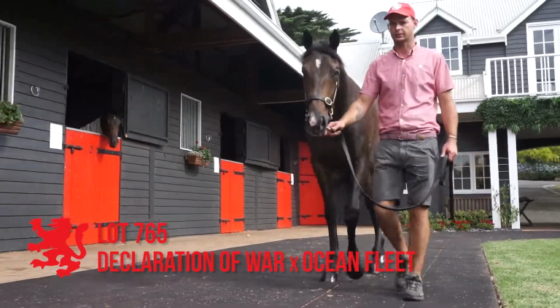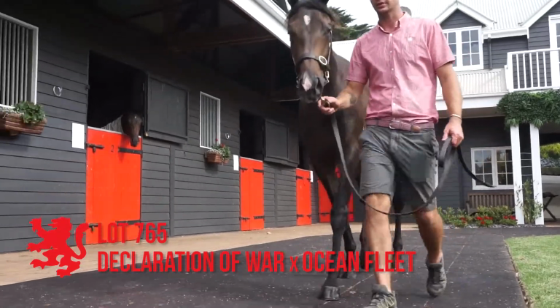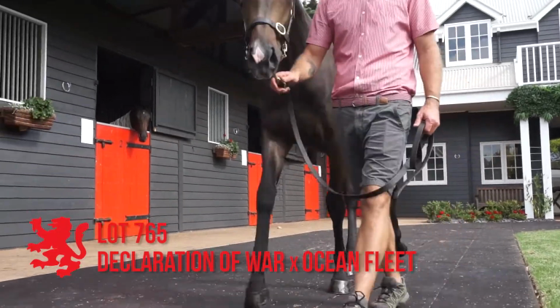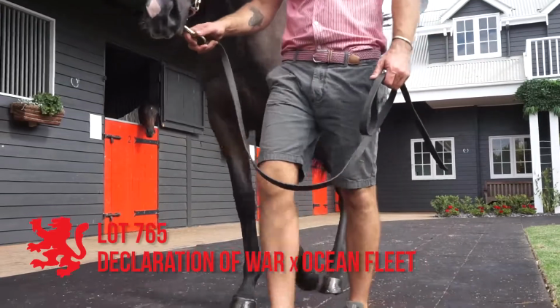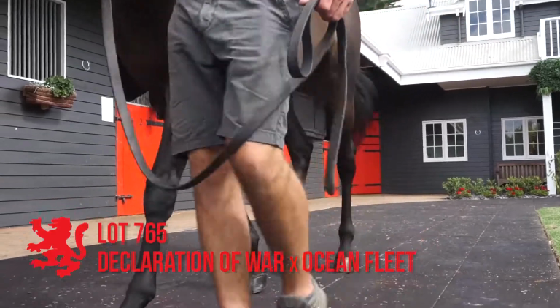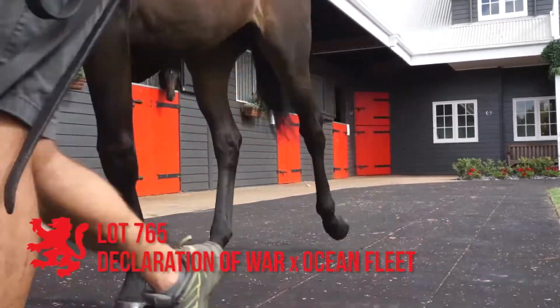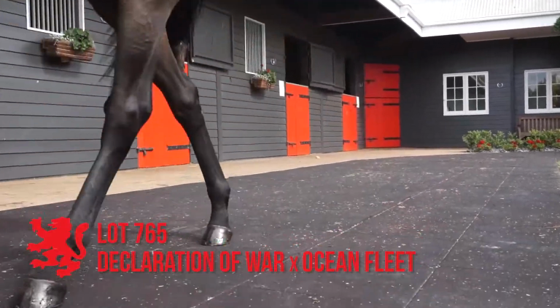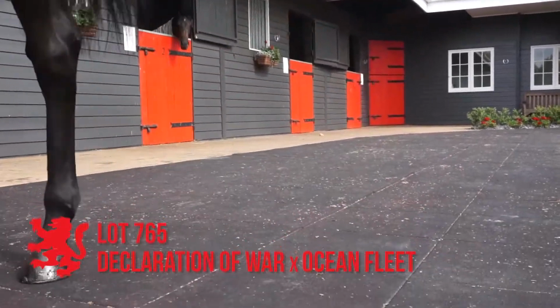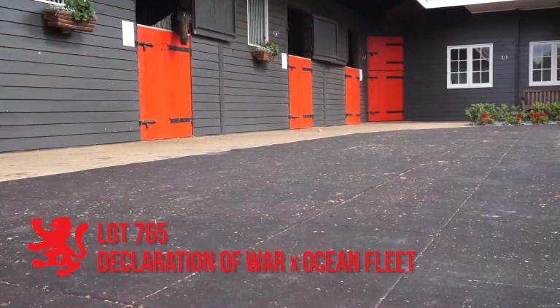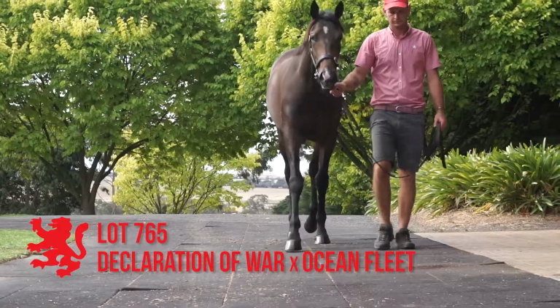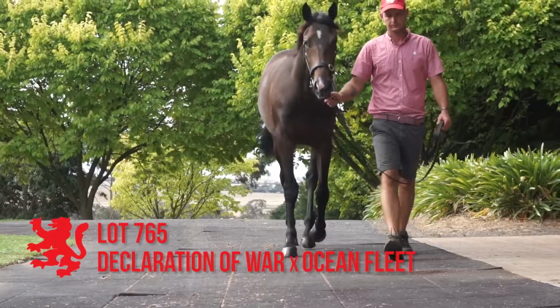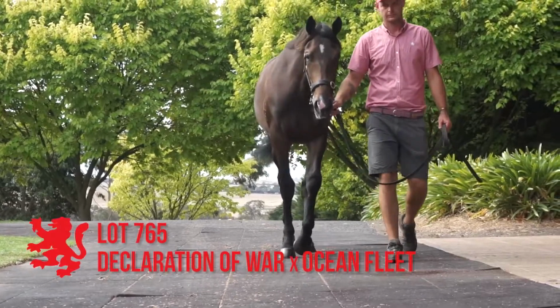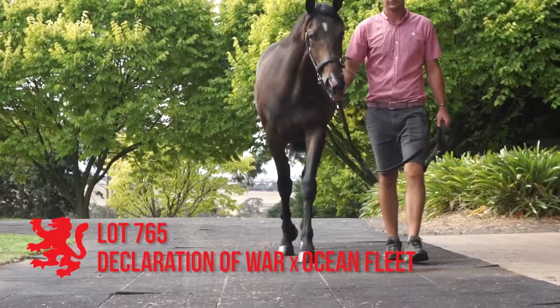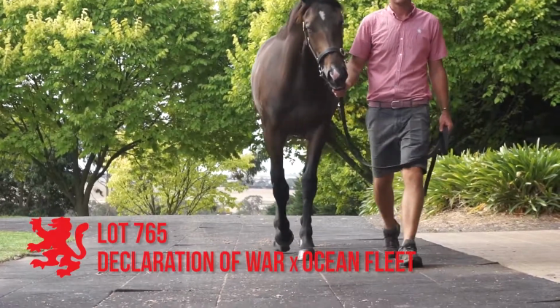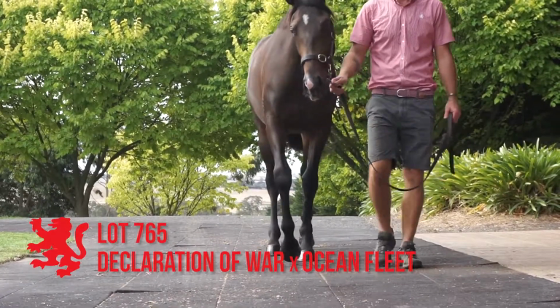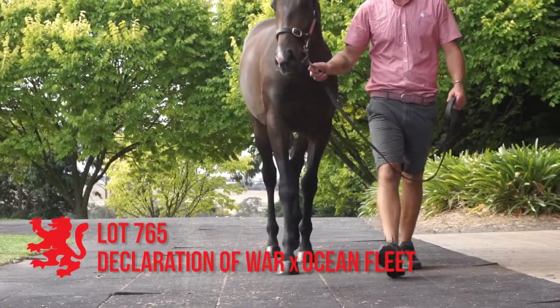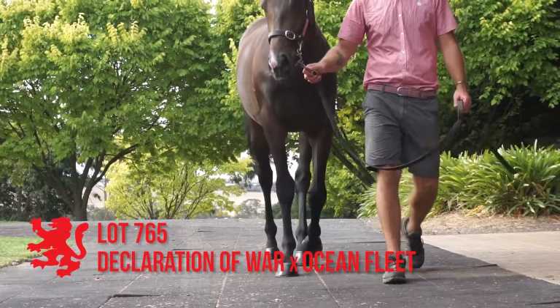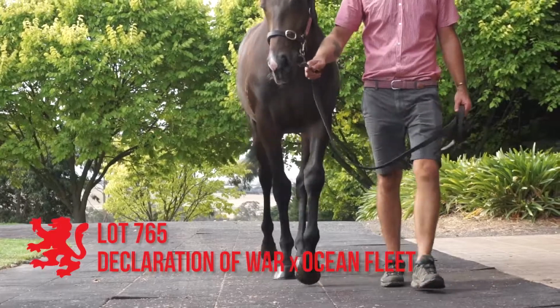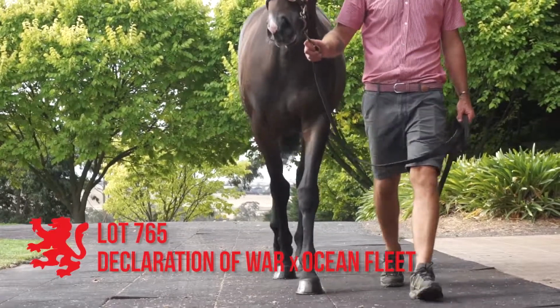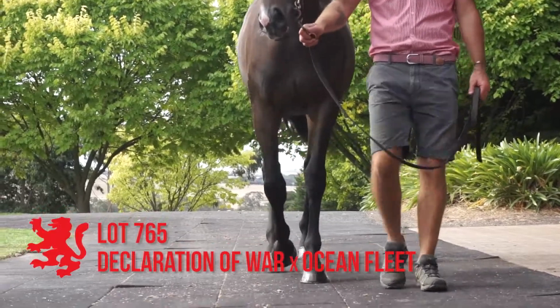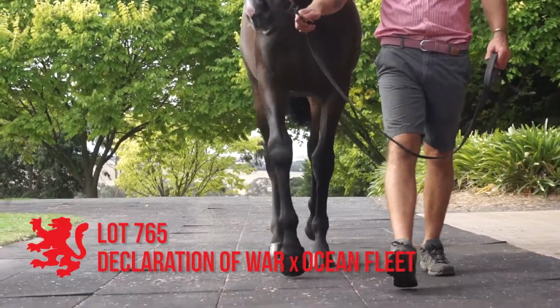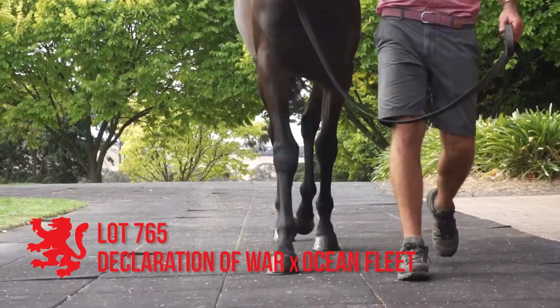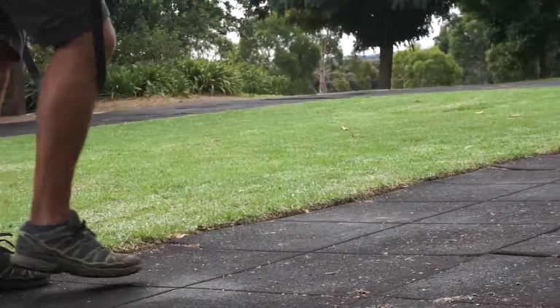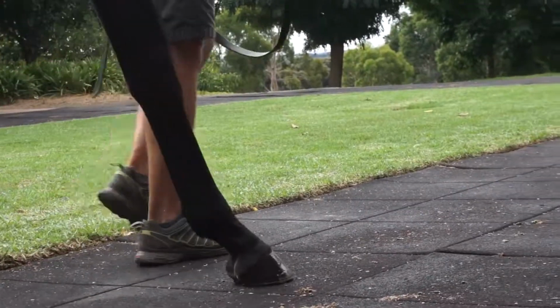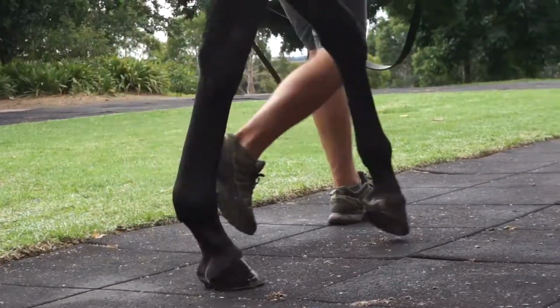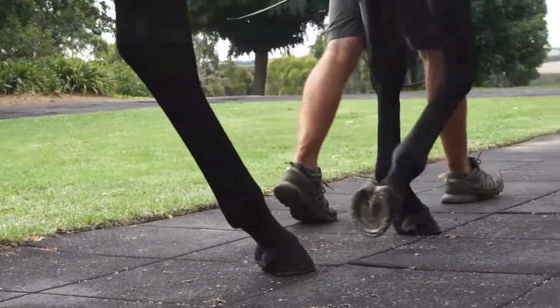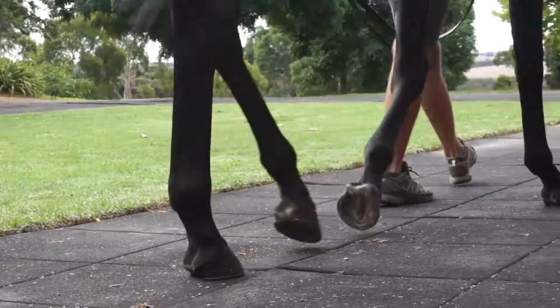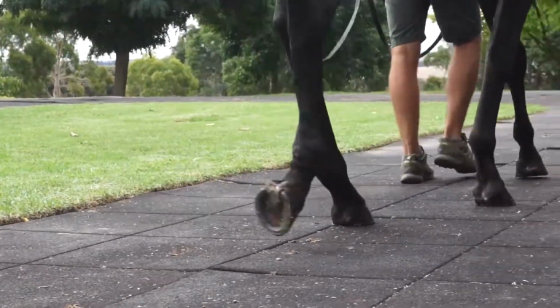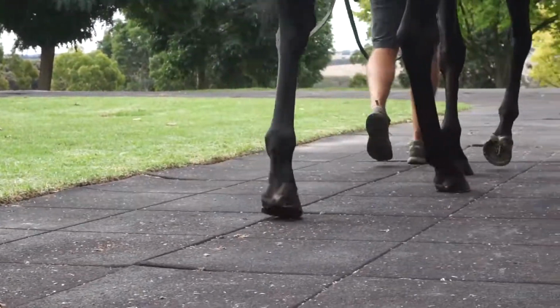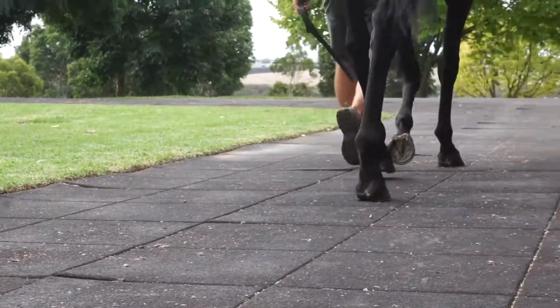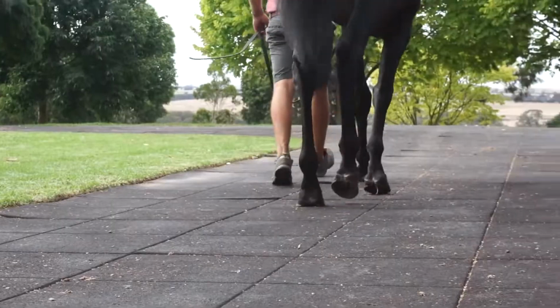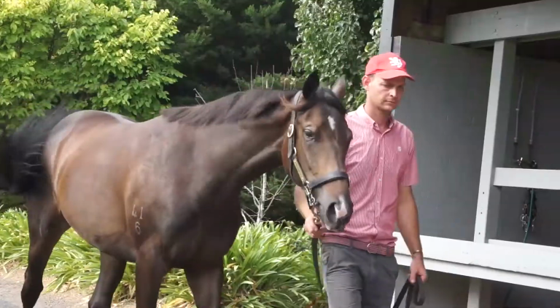Lot 765, the Declaration of War Ocean Fleet filly. Big, strong, well-grown daughter of Declaration of War. Very much in the mould of her dam's sire, Fastnet Rock. Lot of Fastnet Rock about this filly.